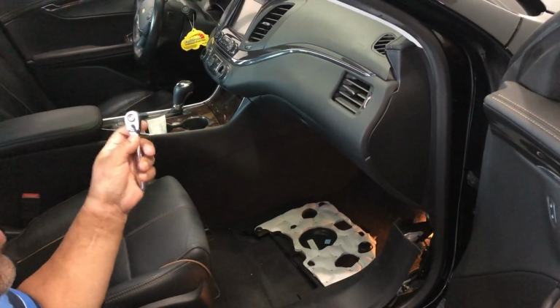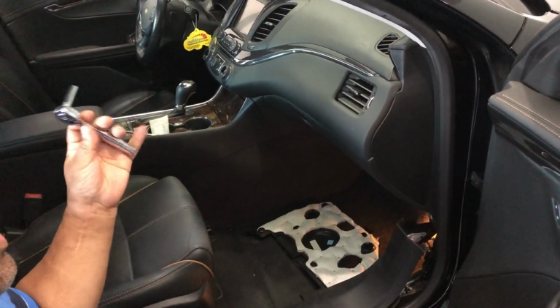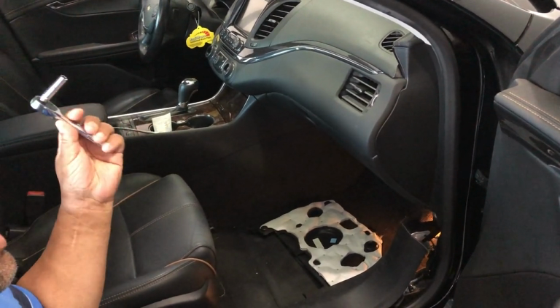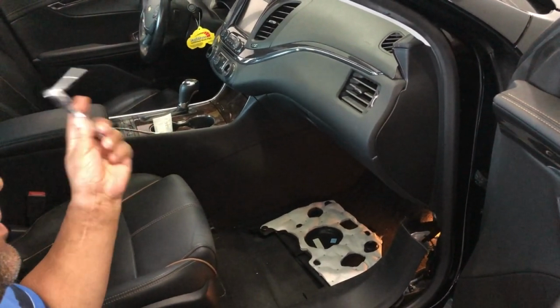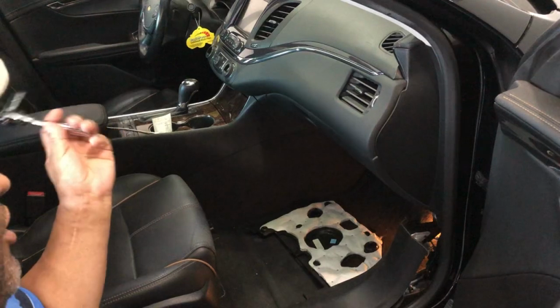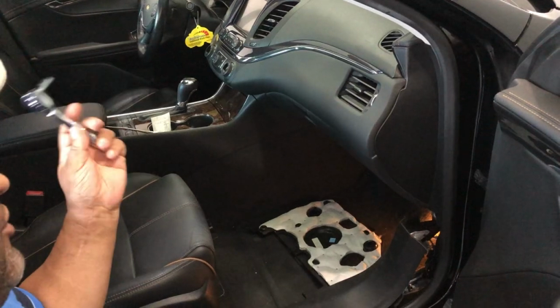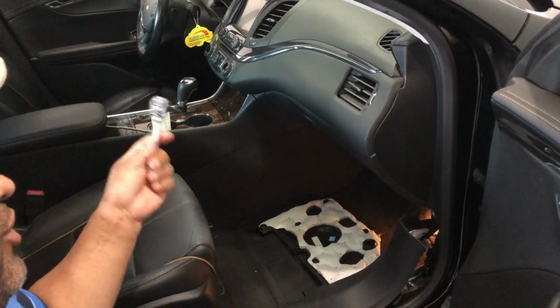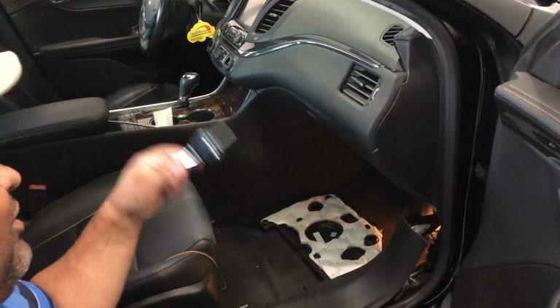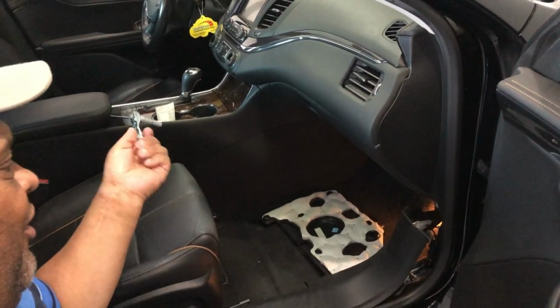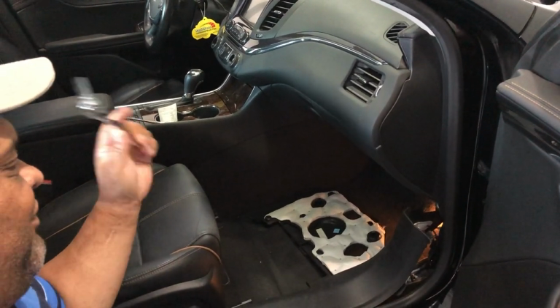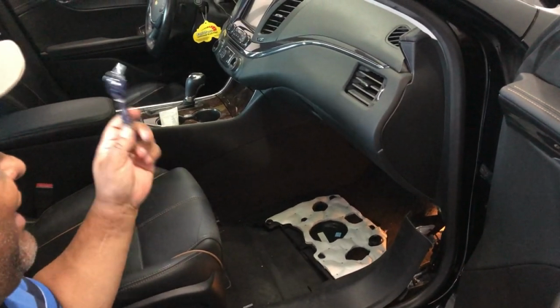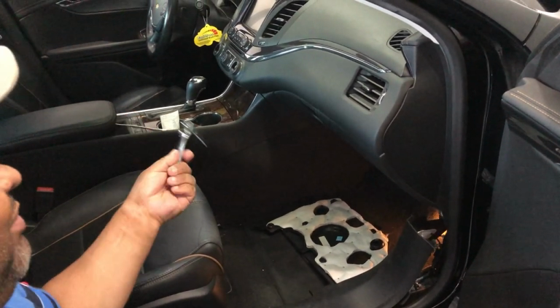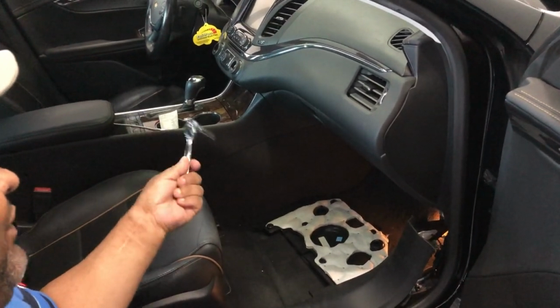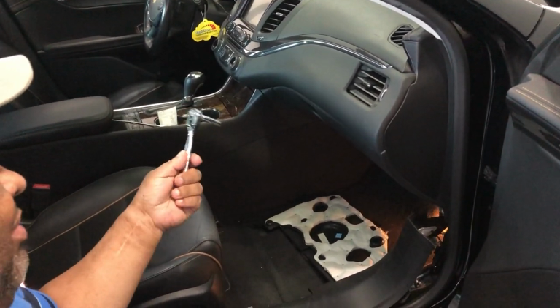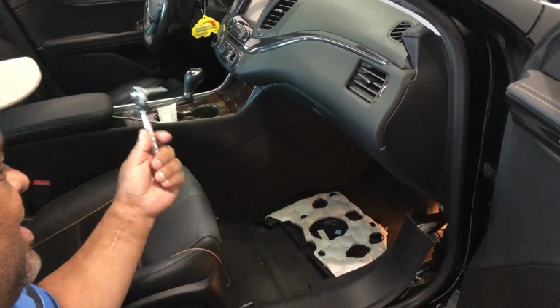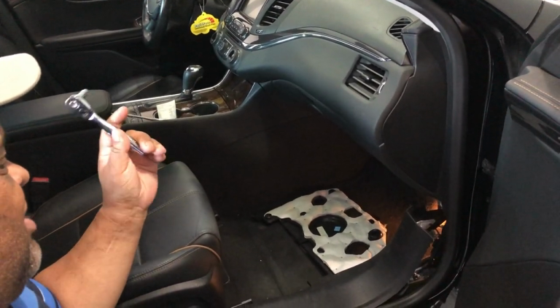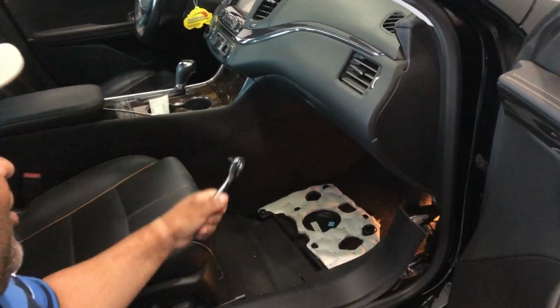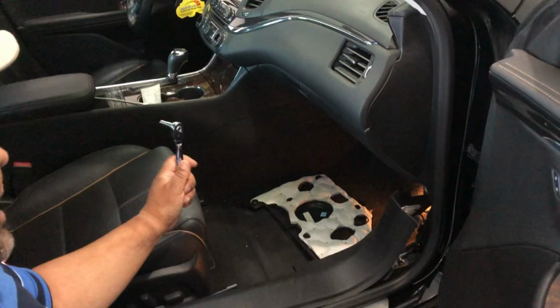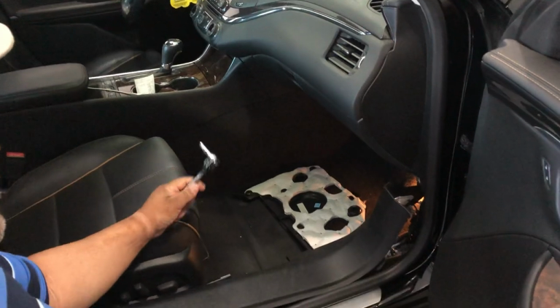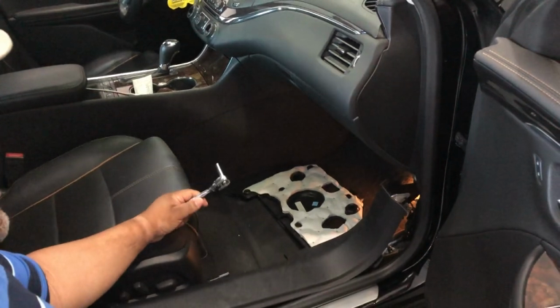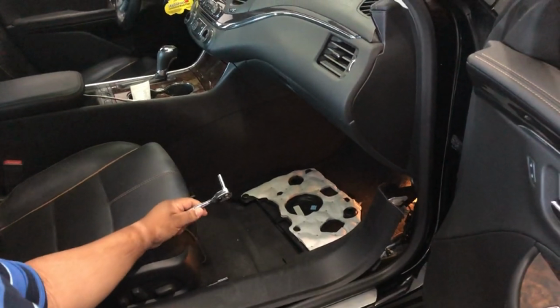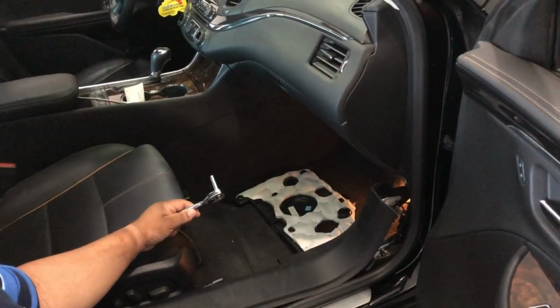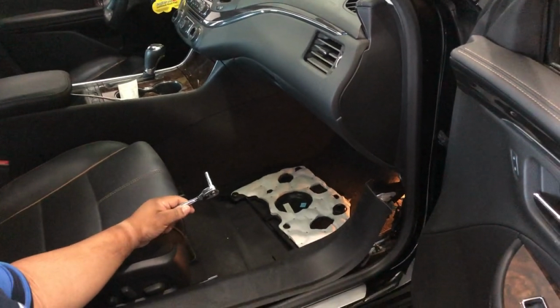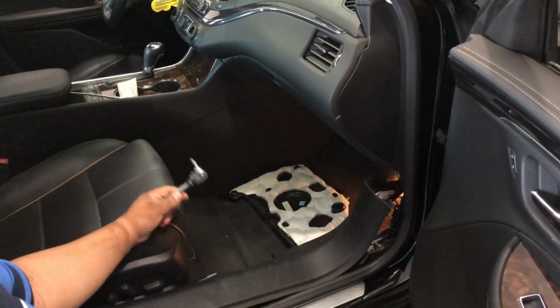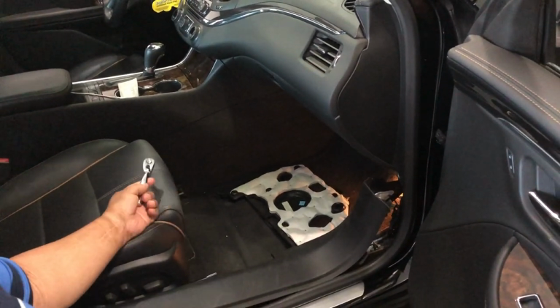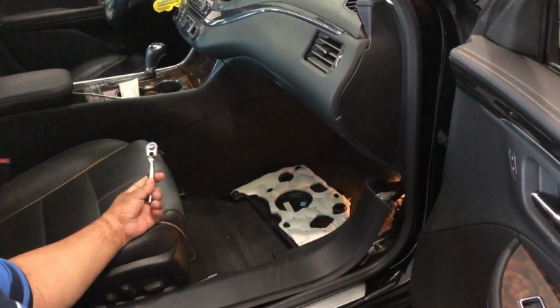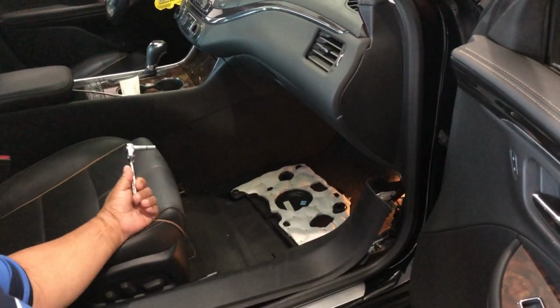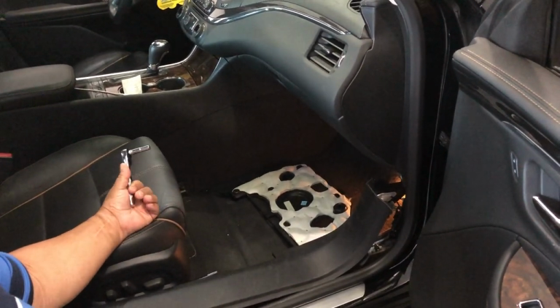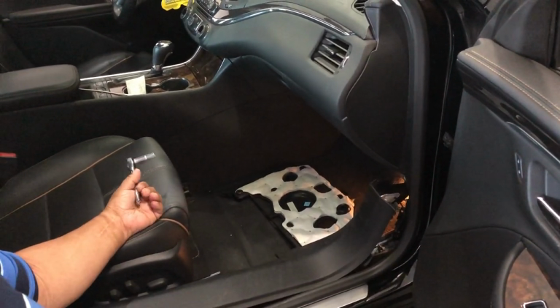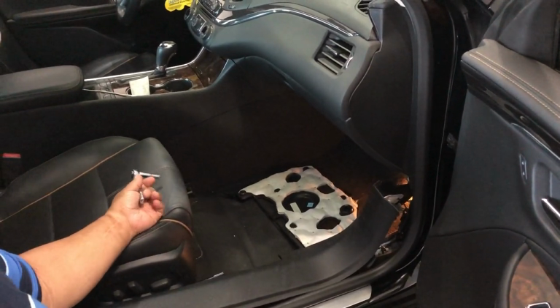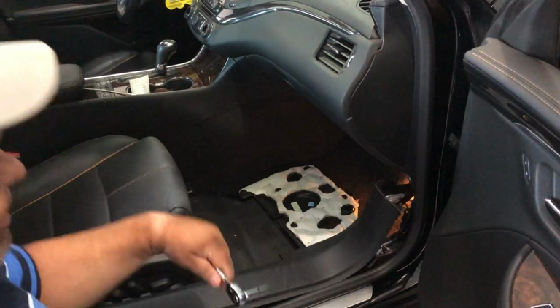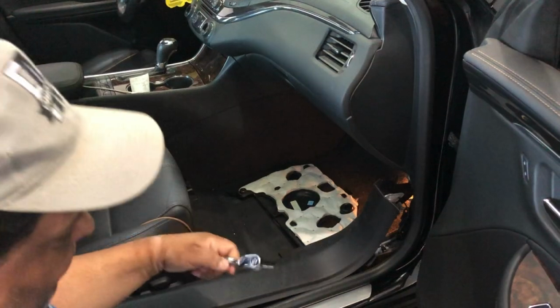Since these cars are more computer than car, I figured that could be a grounding problem. To make a long story short, I tried something and it actually fixed the situation in my case.